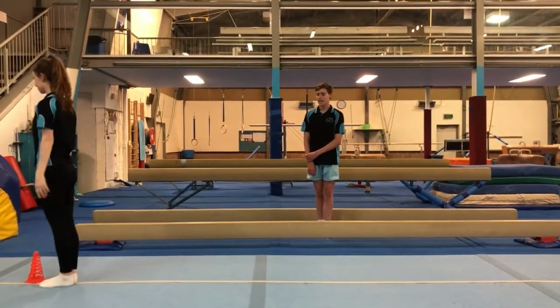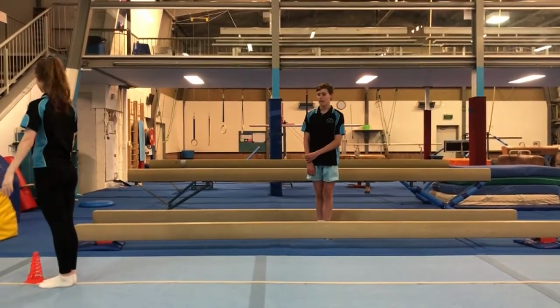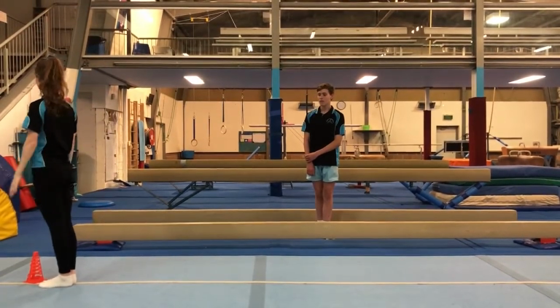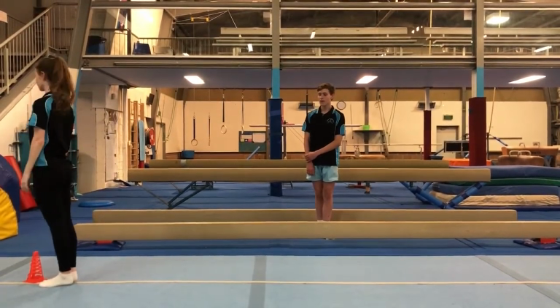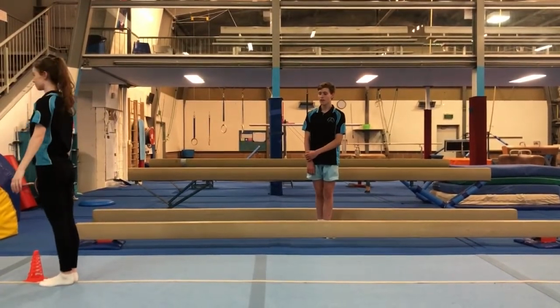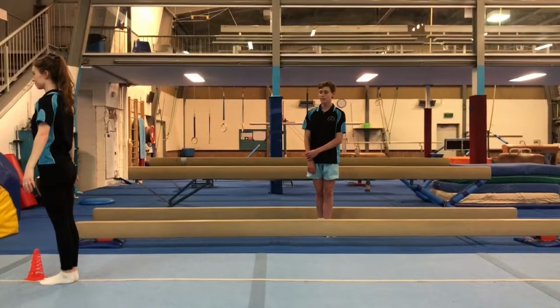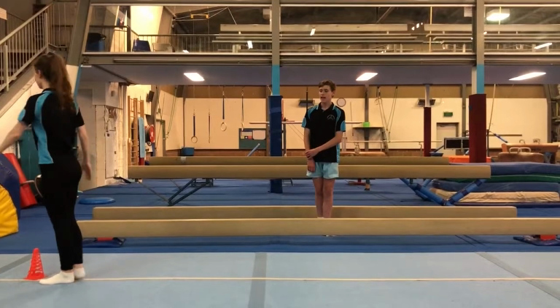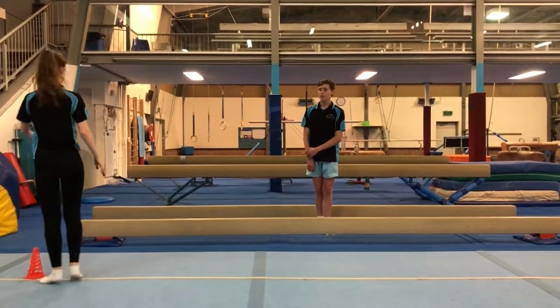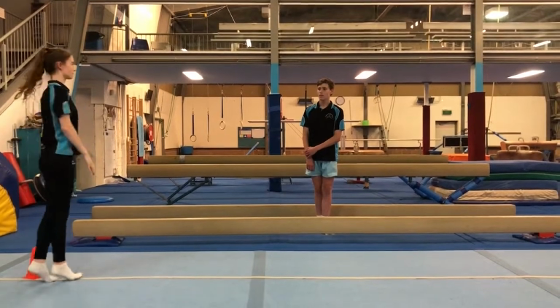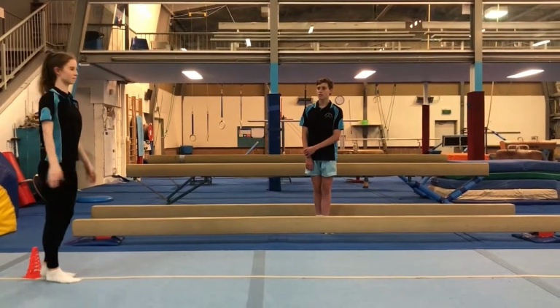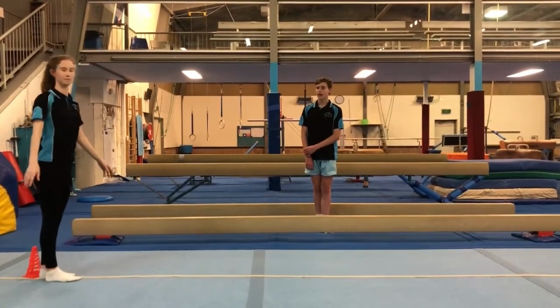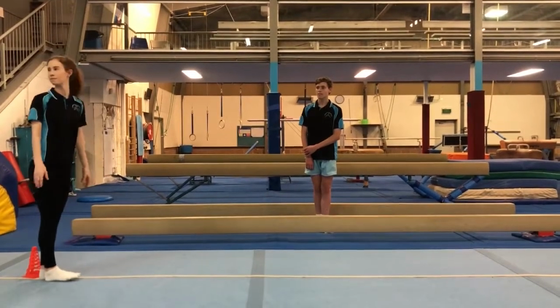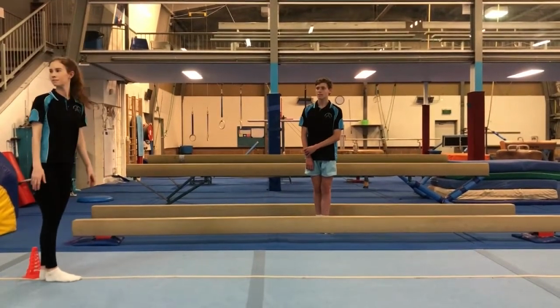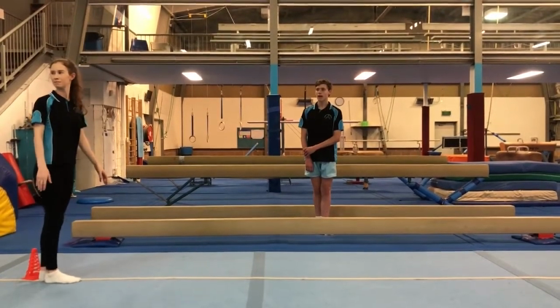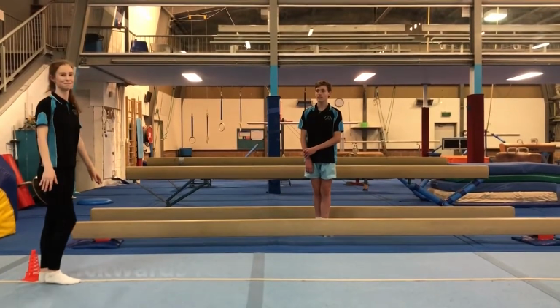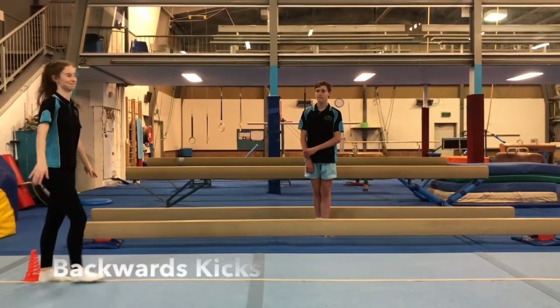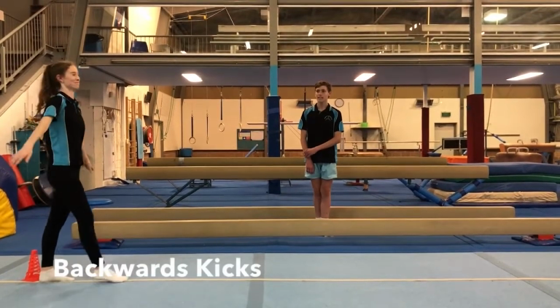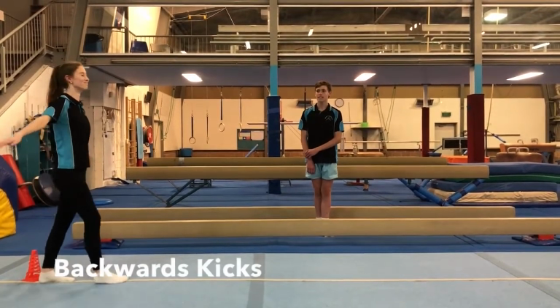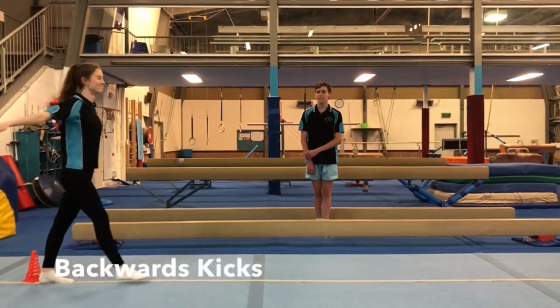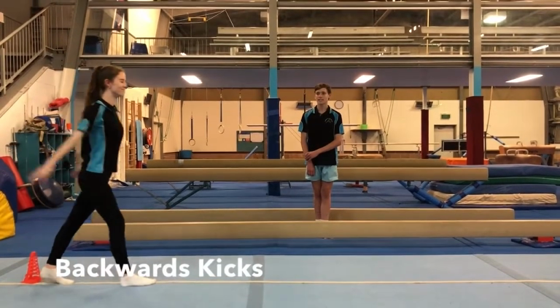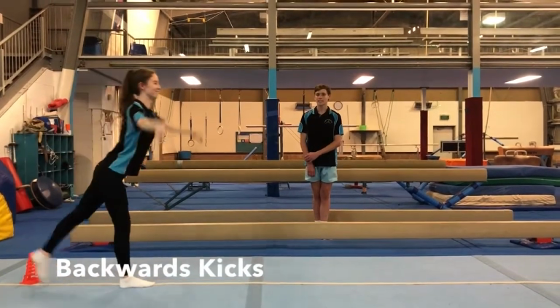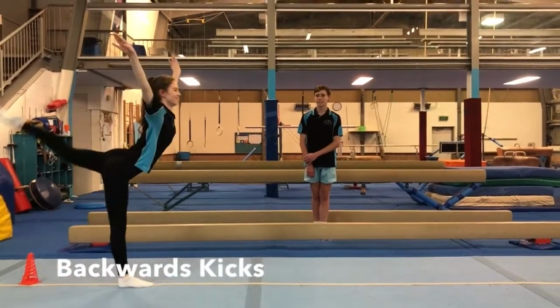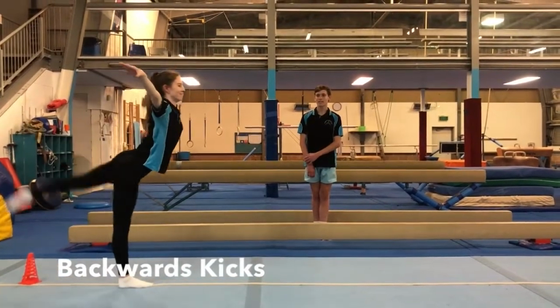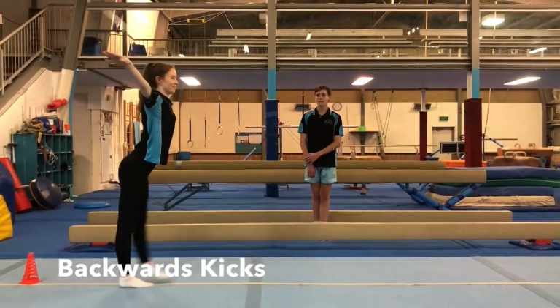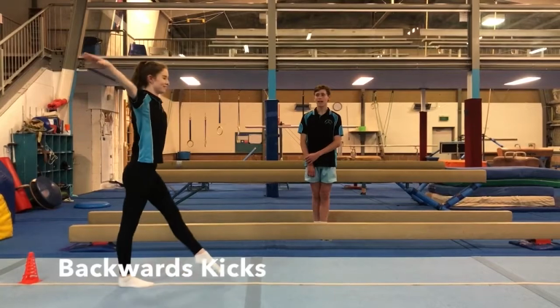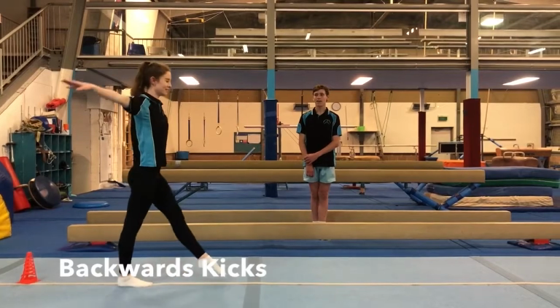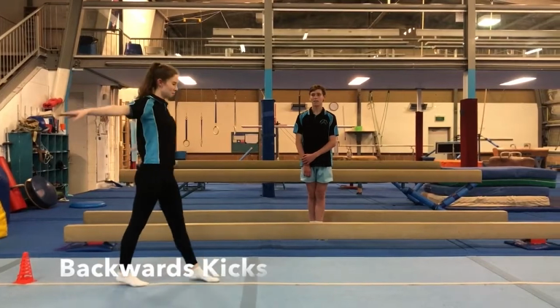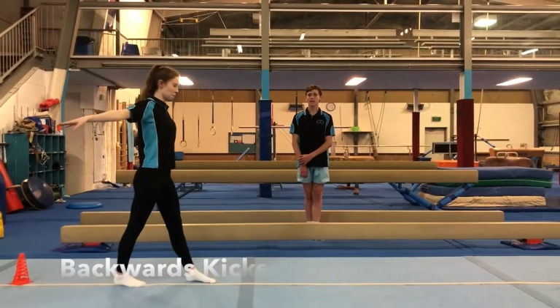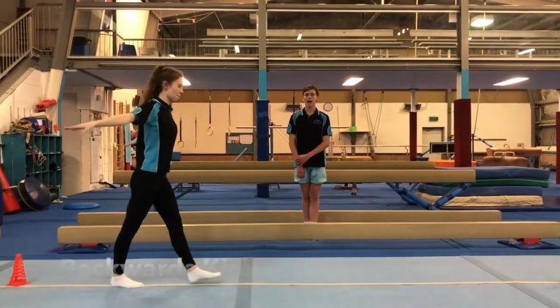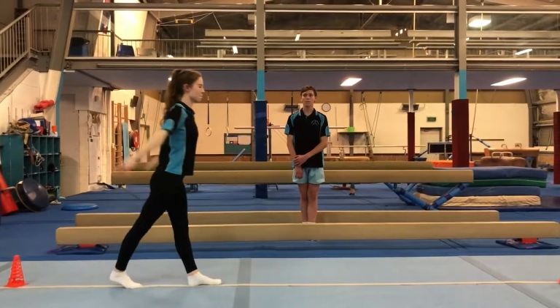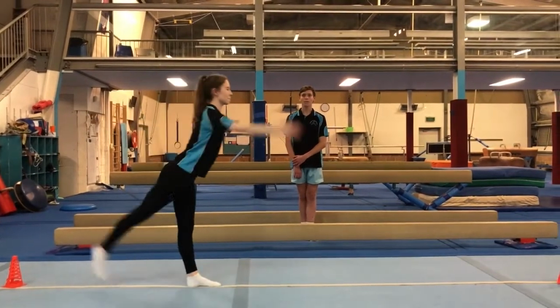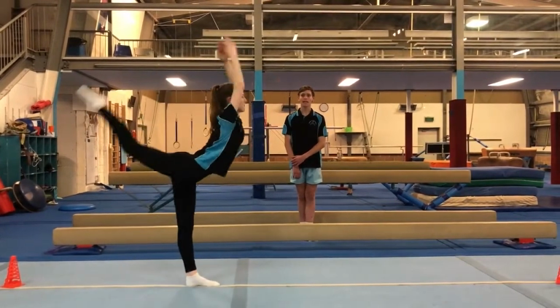And then we're going to turn around and we're going to be doing our backwards kicks, bringing our arms up when we kick.